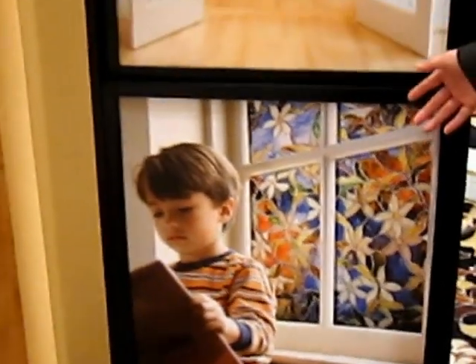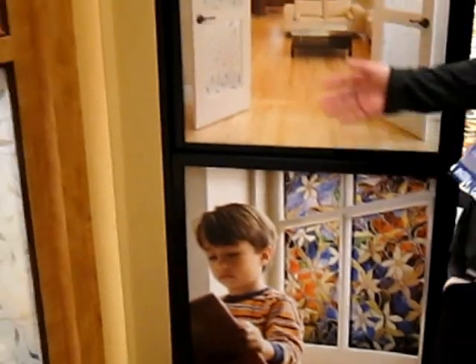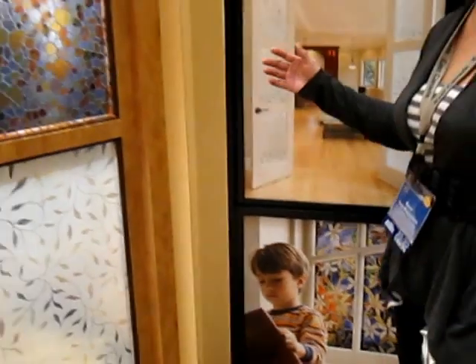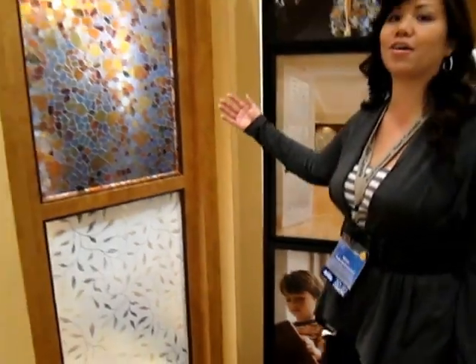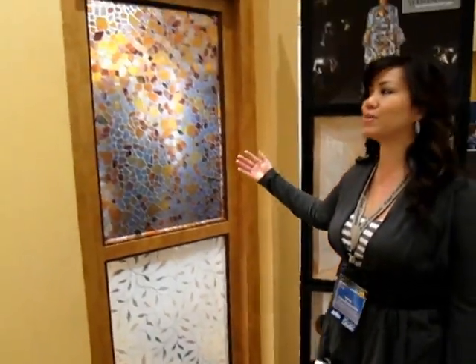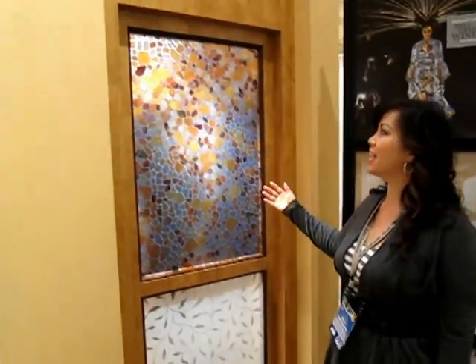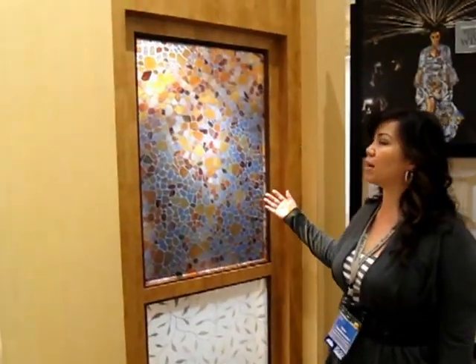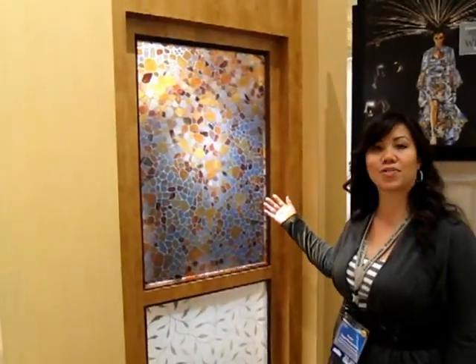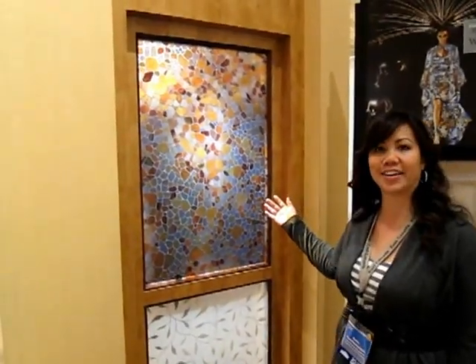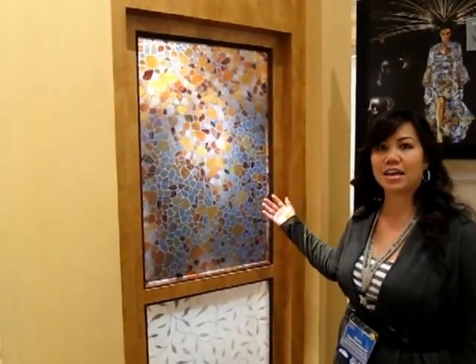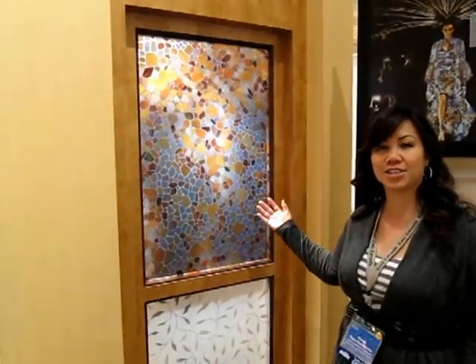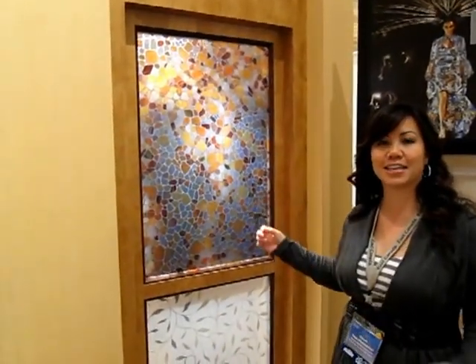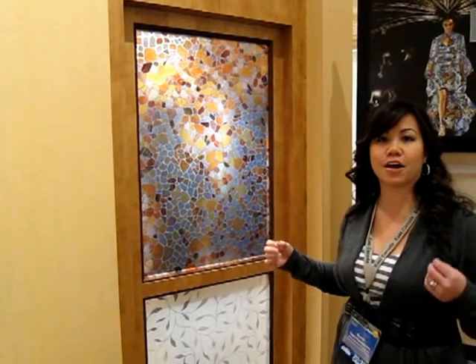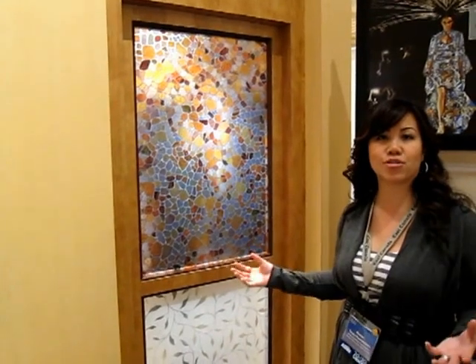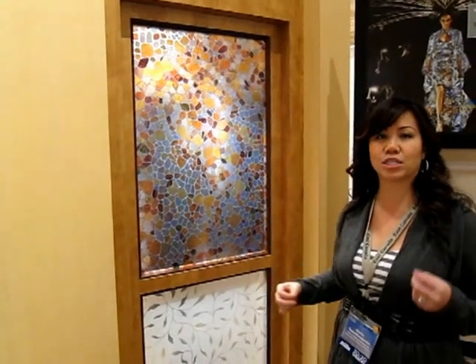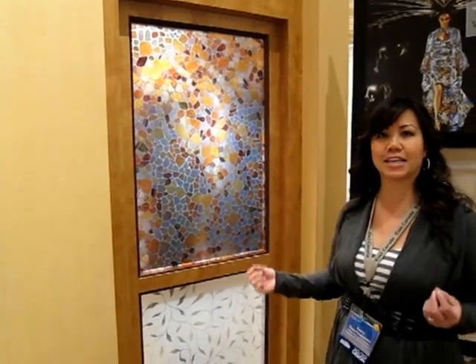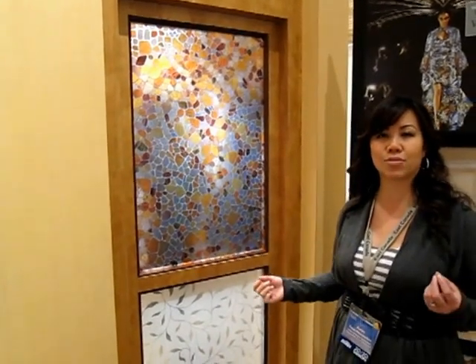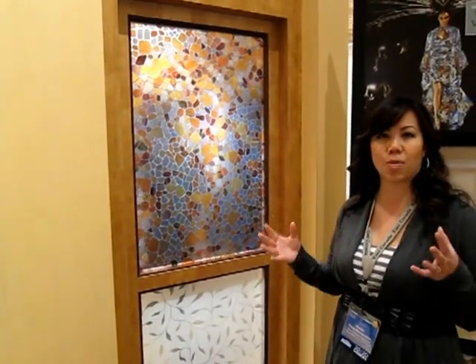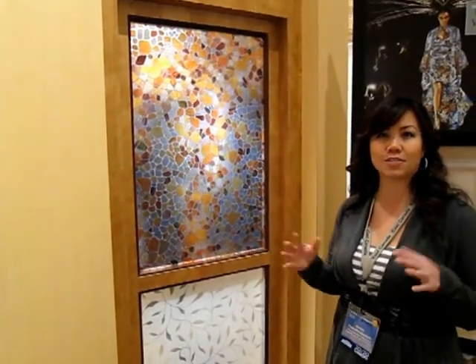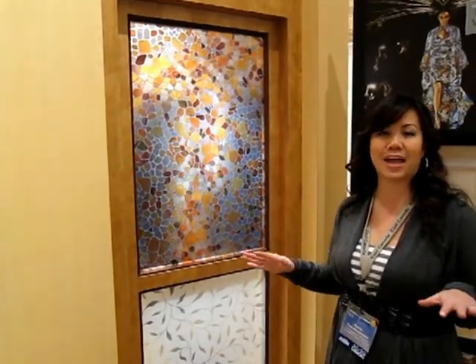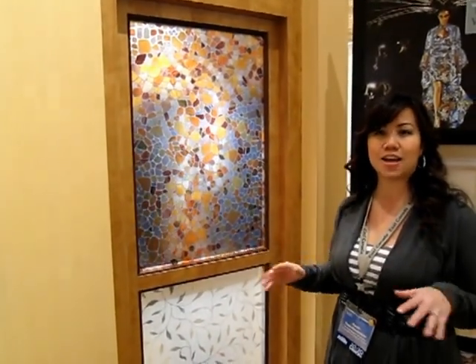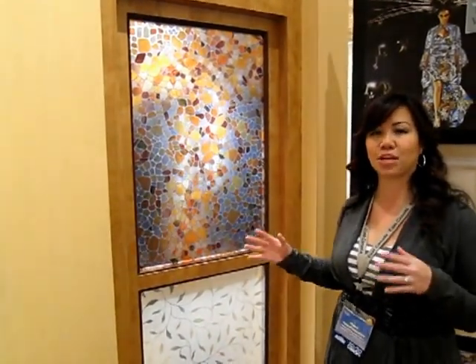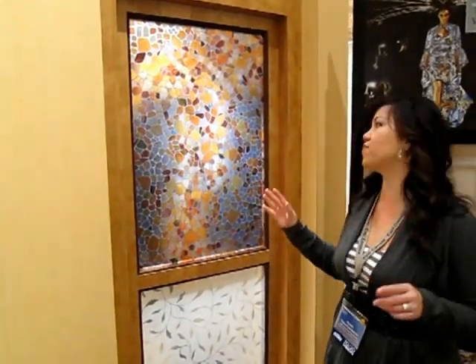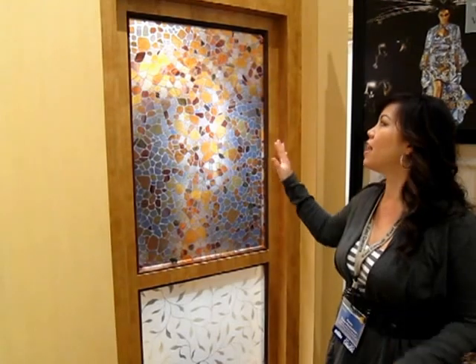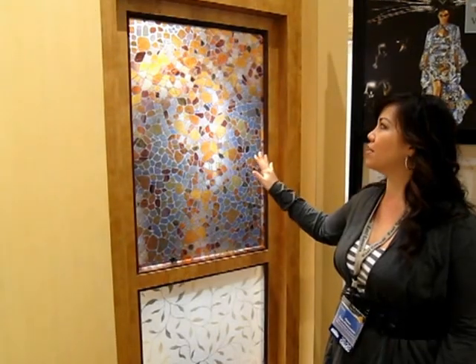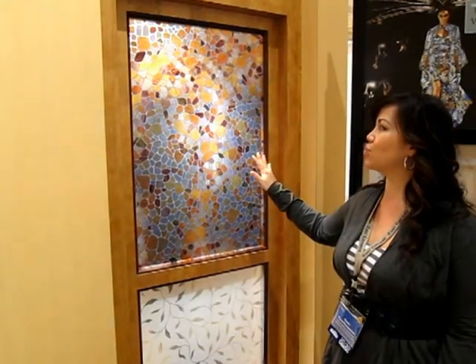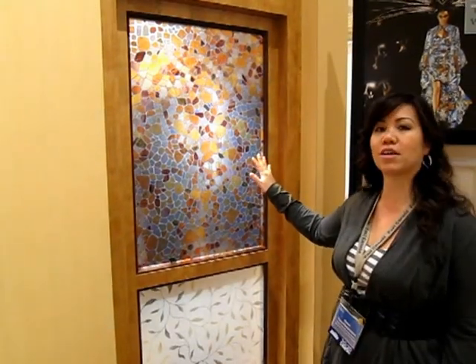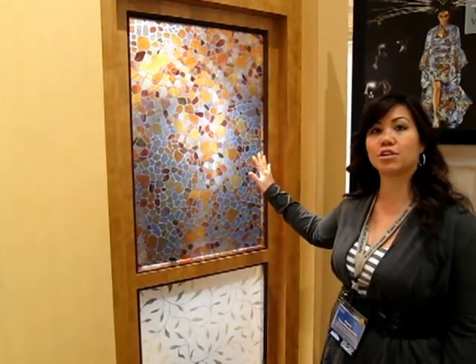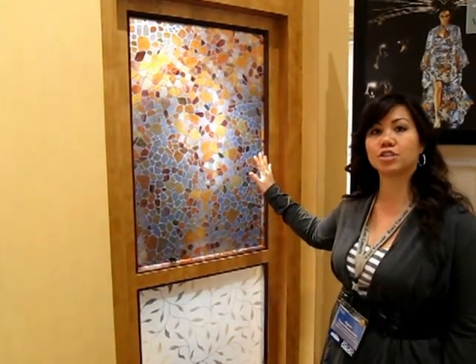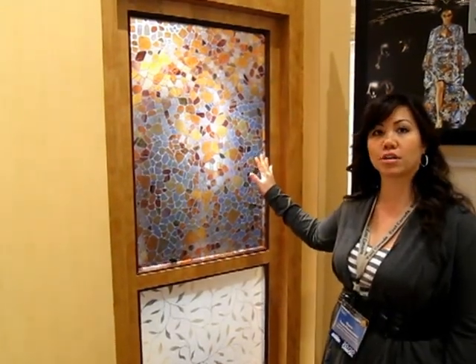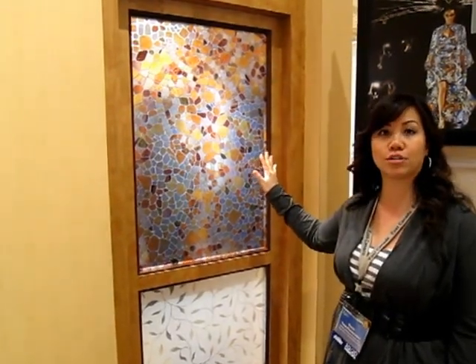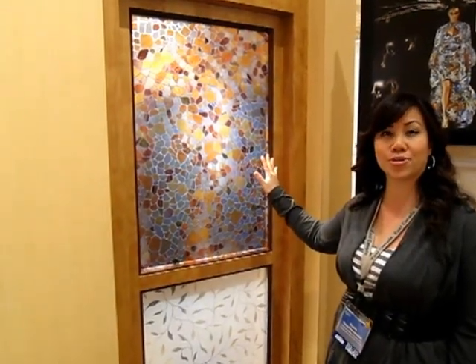What I also love most is this pebbled look over here. Can you imagine this in a bathroom, transforming it into a really spa space — serene, beautiful. This is one of my favourites; you can use it on a glass closed shower door.